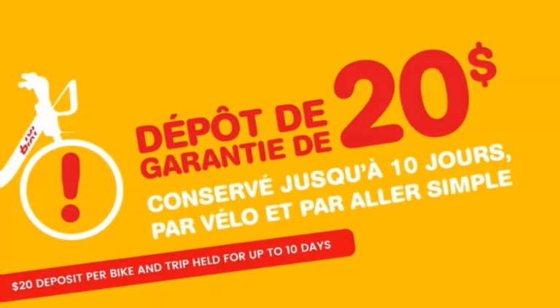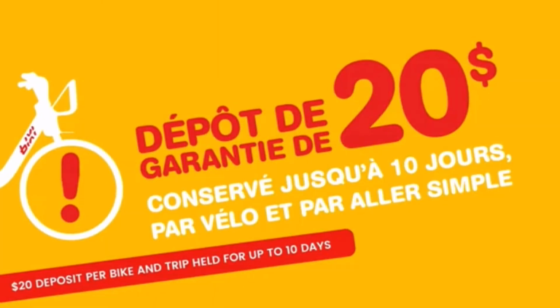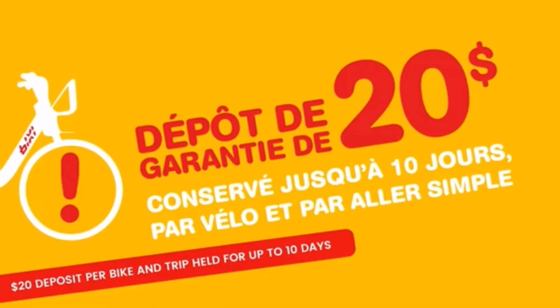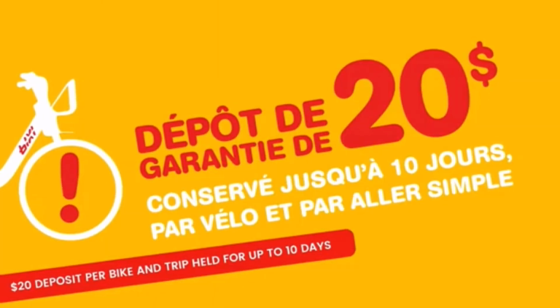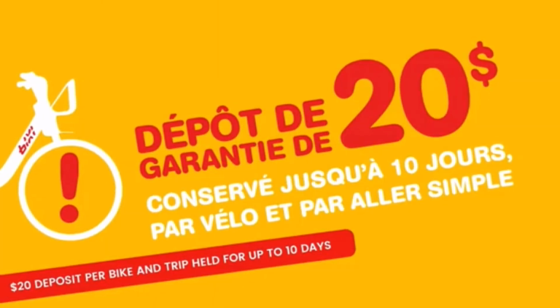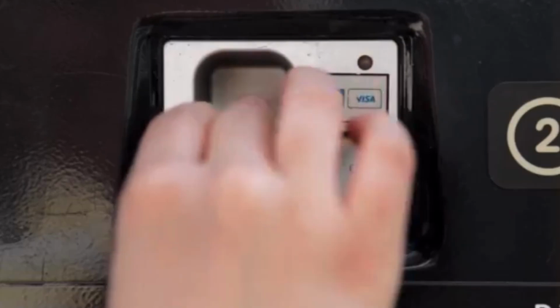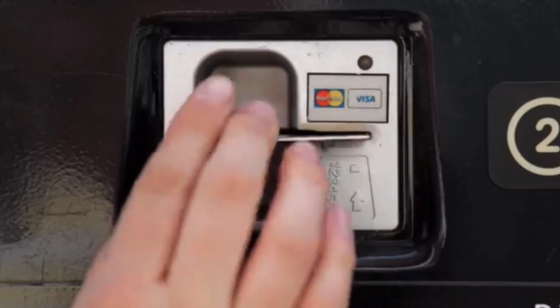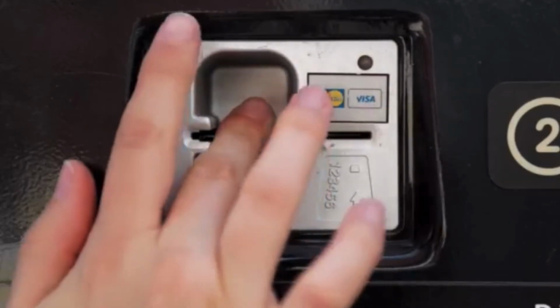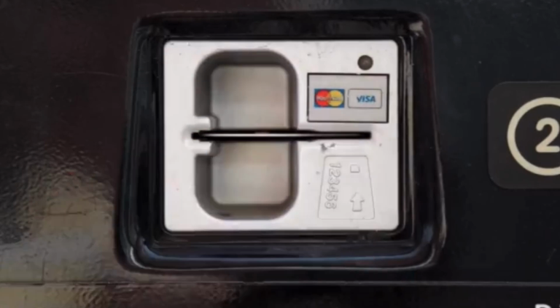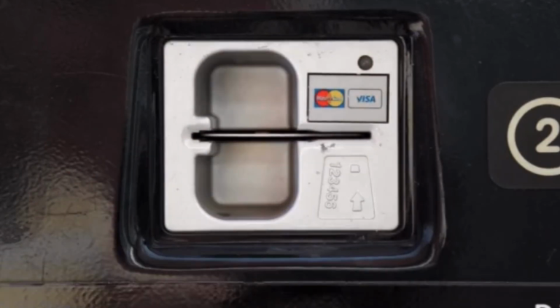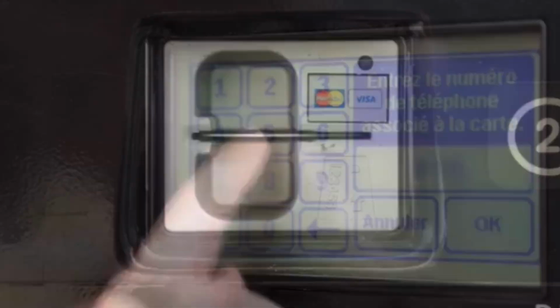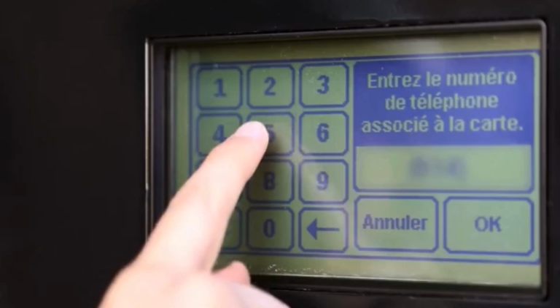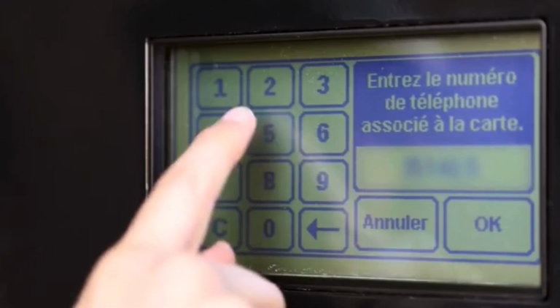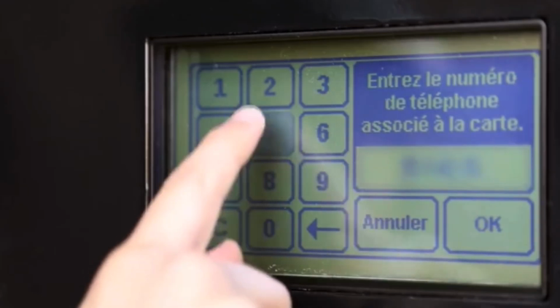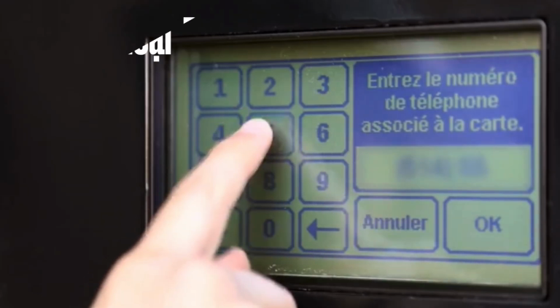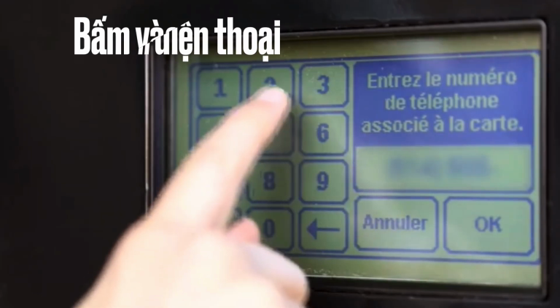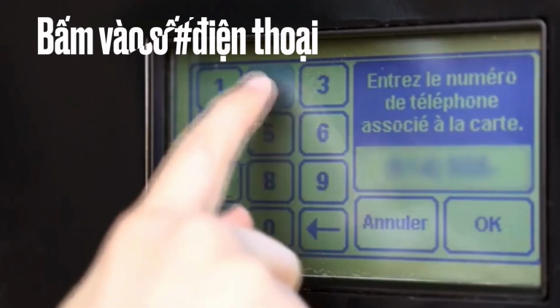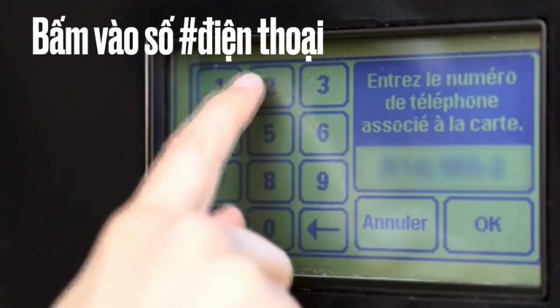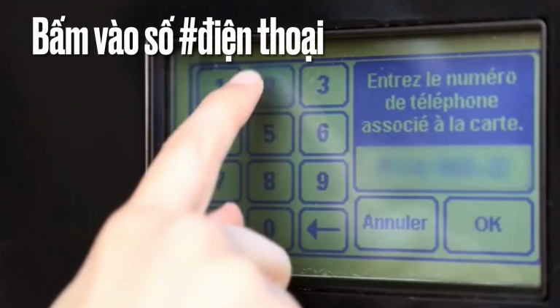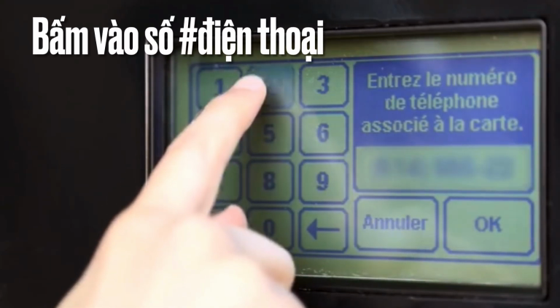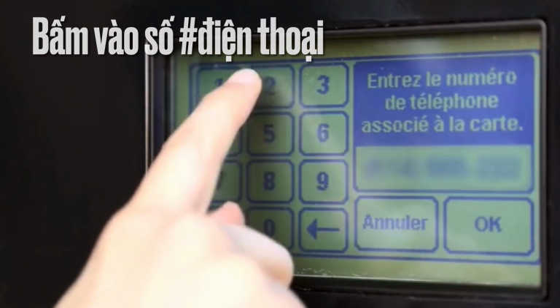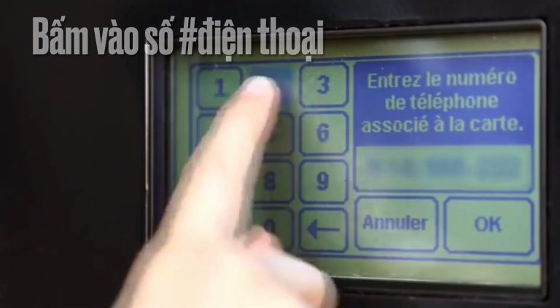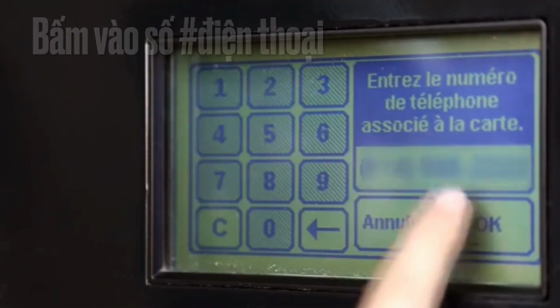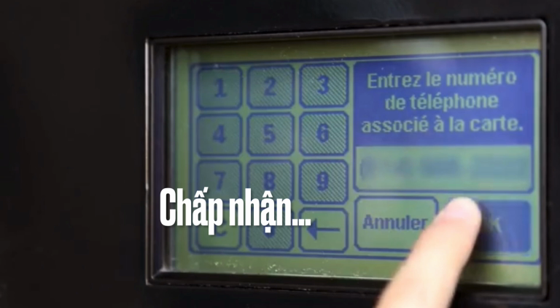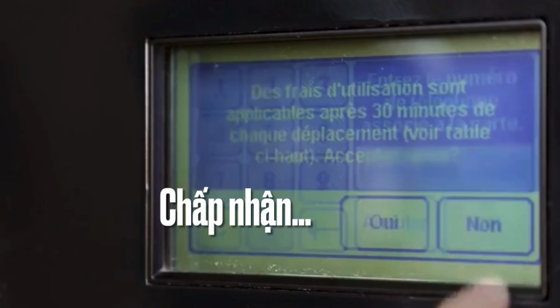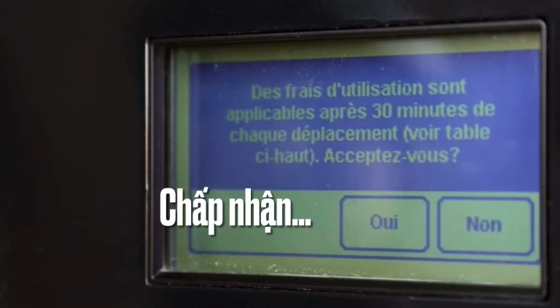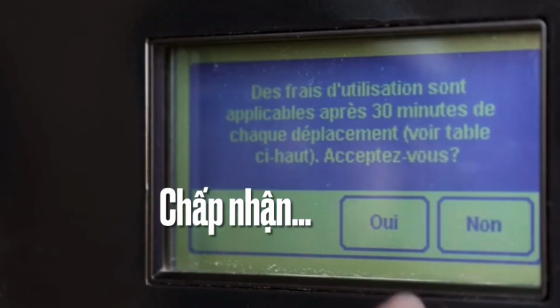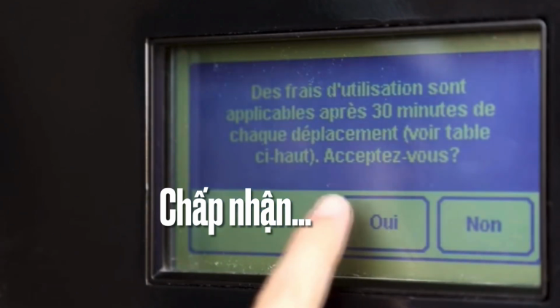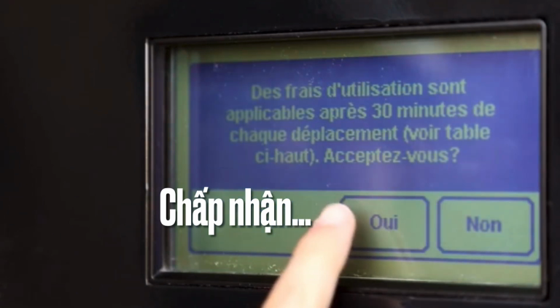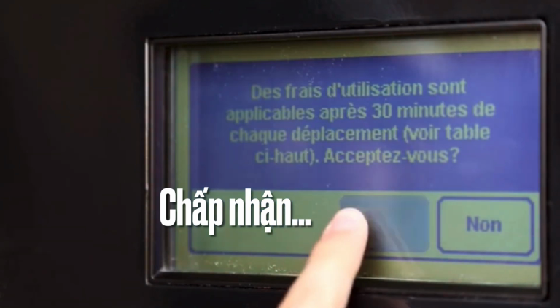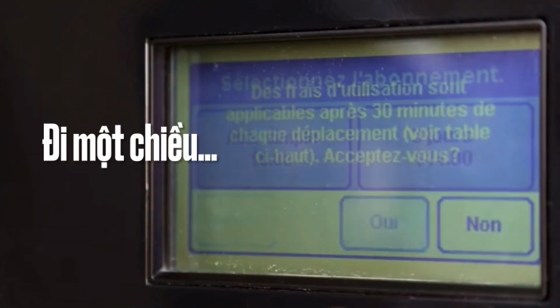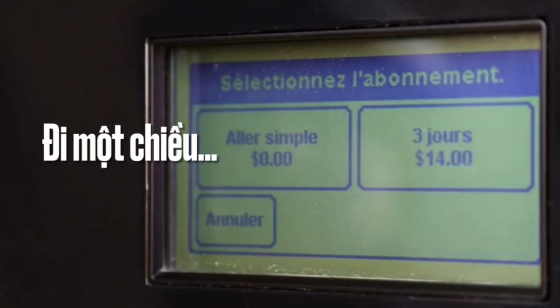Take advantage of this offer if you use Bishi approximately twice a week or if you love riding our electric Bishi. This membership goes into effect on the day of your purchase.